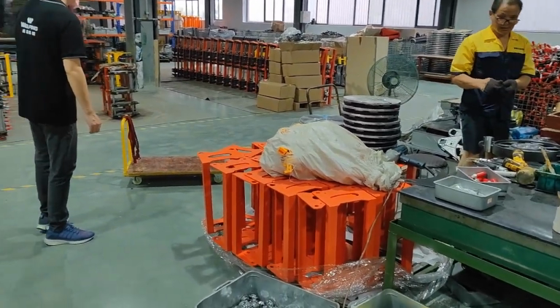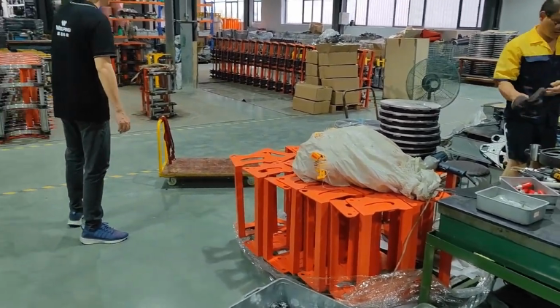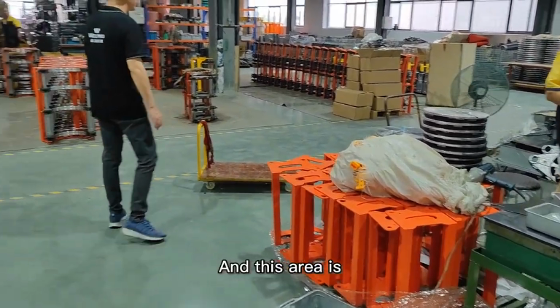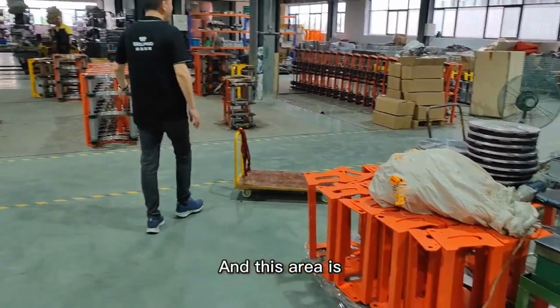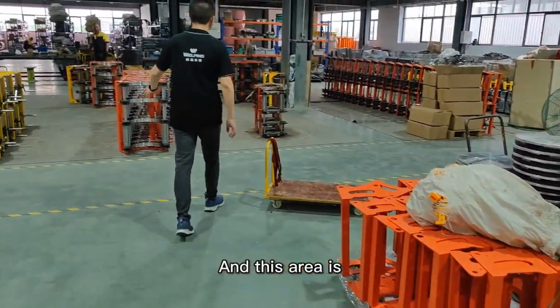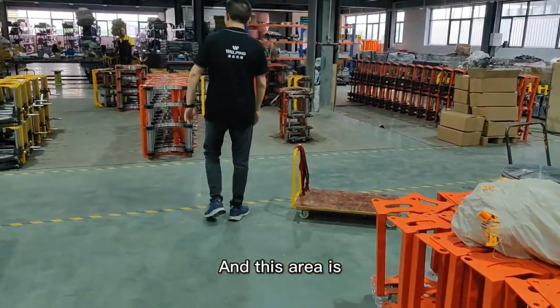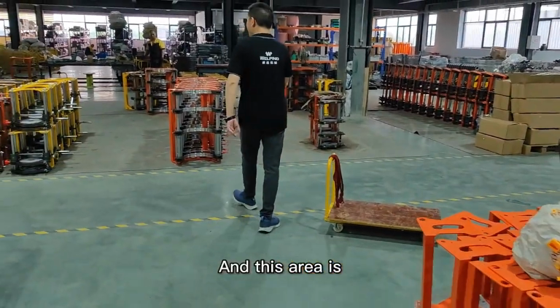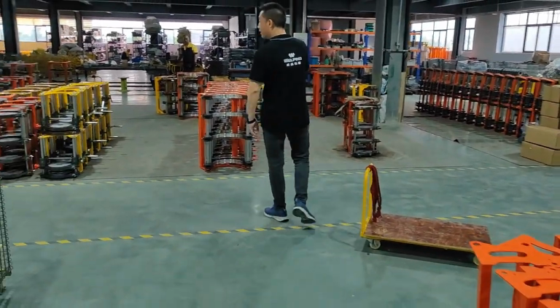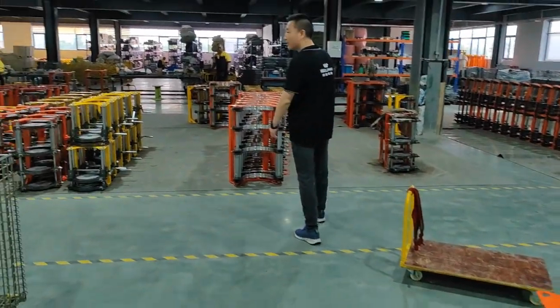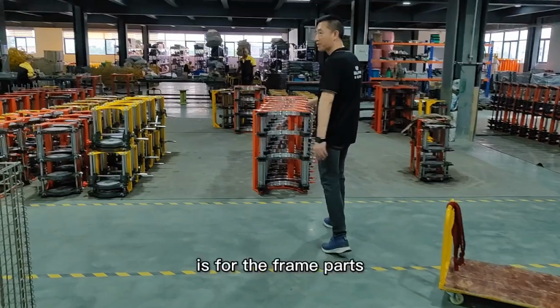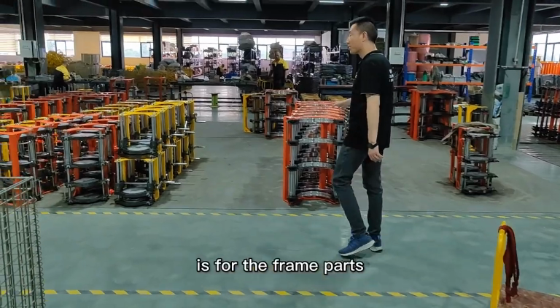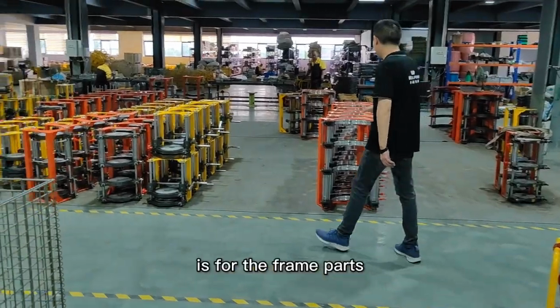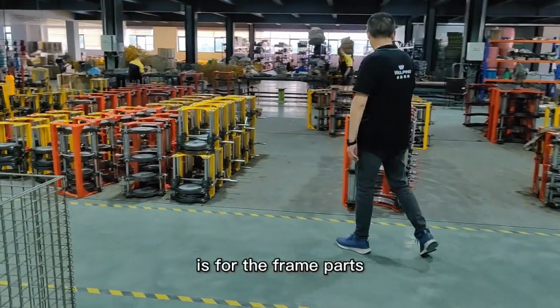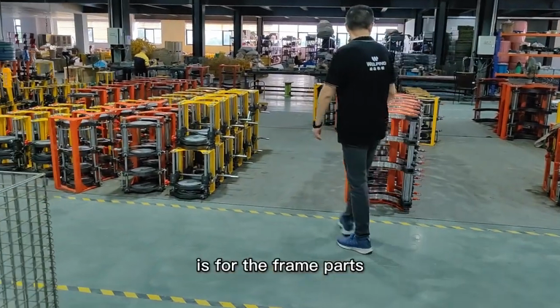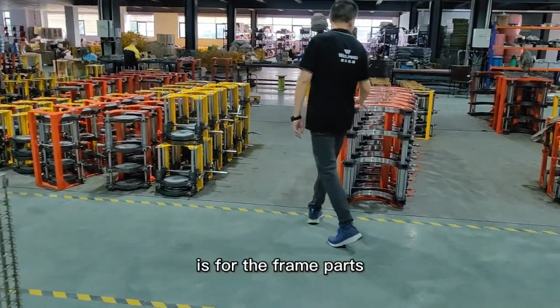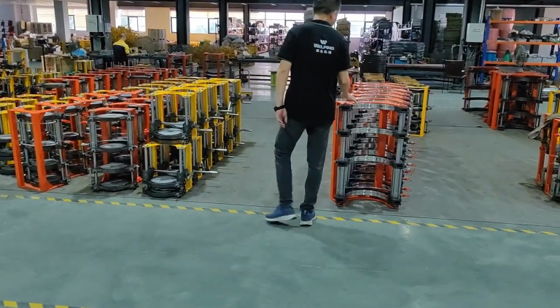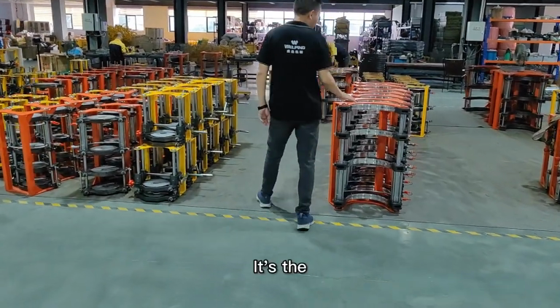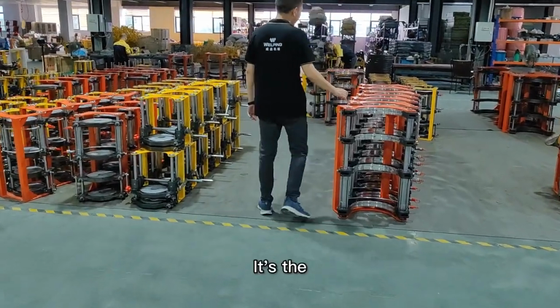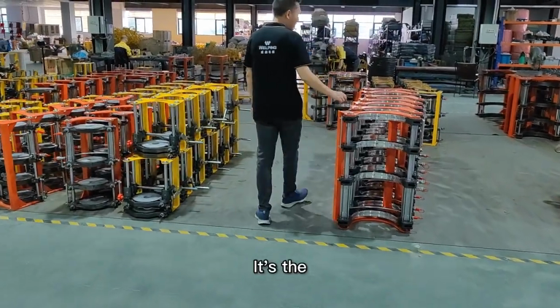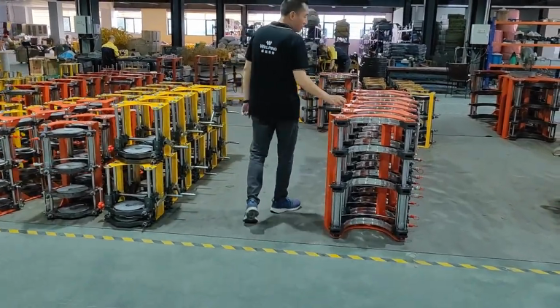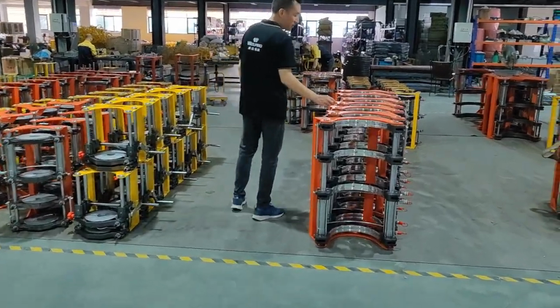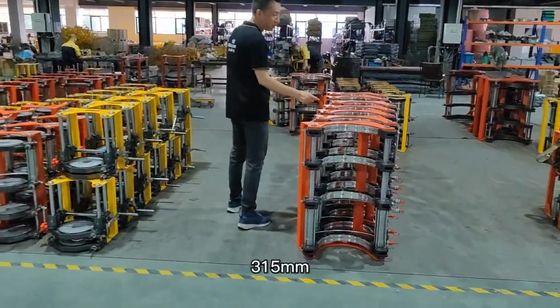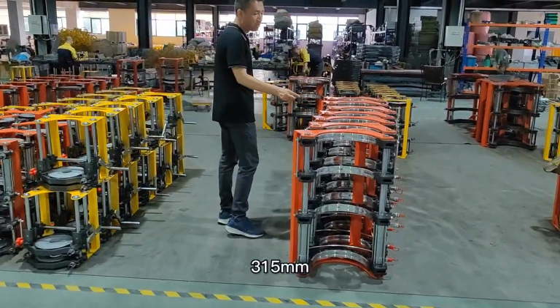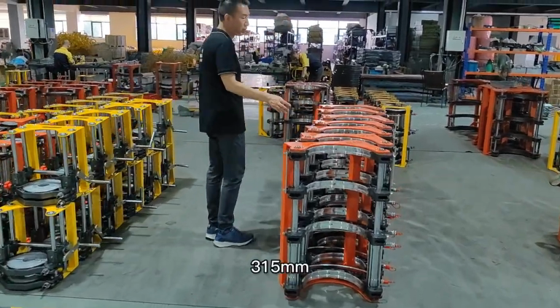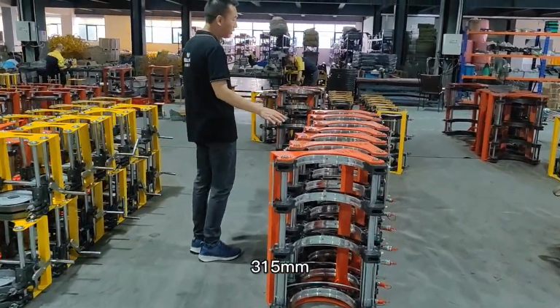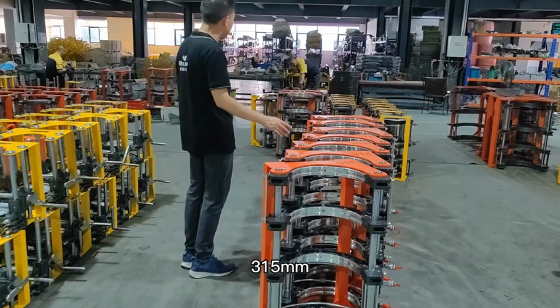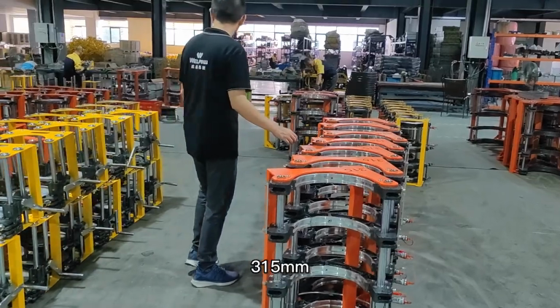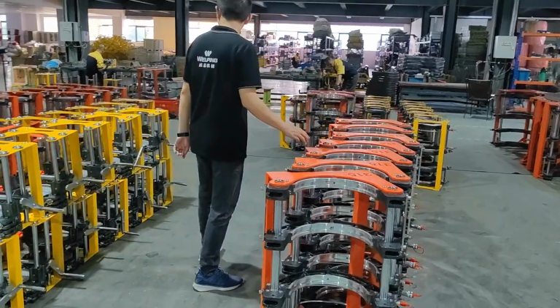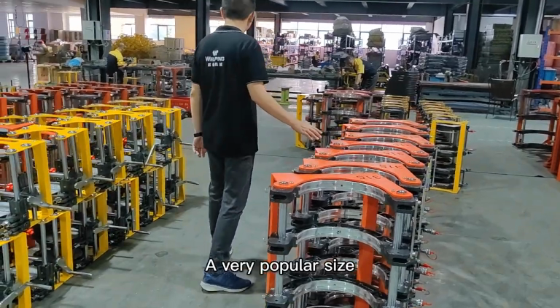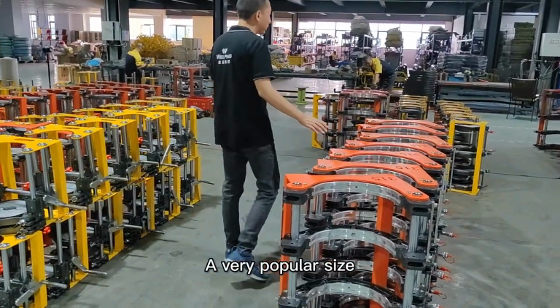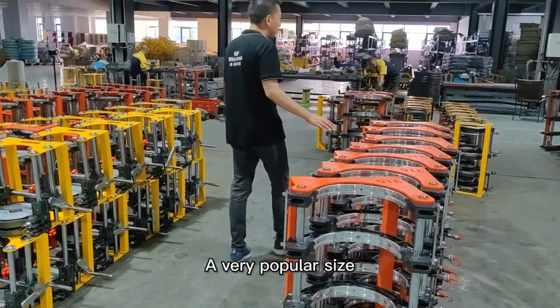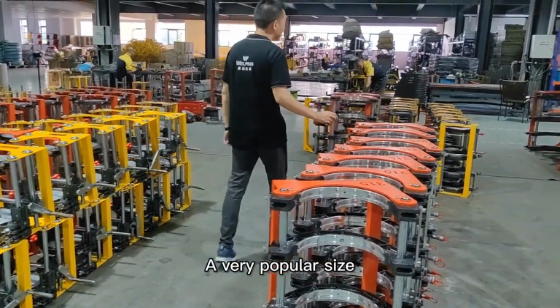And this area is the frame parts. This is the 315 — it's a very popular size.